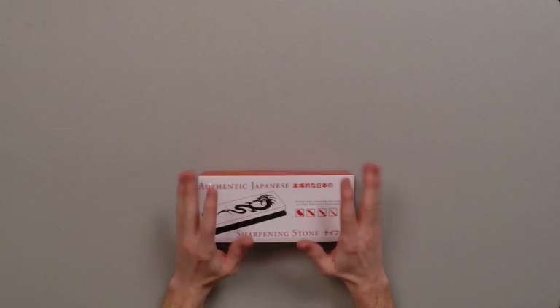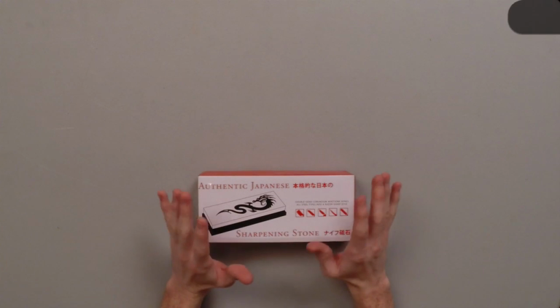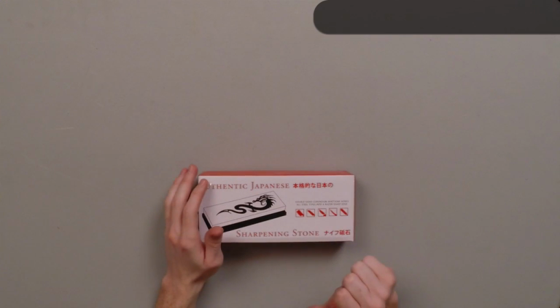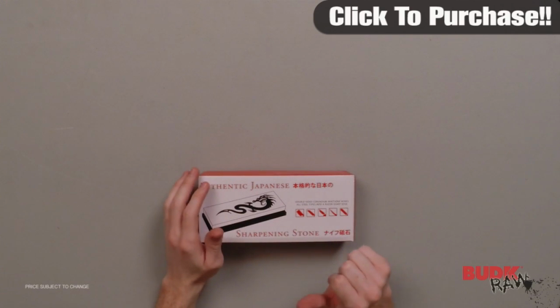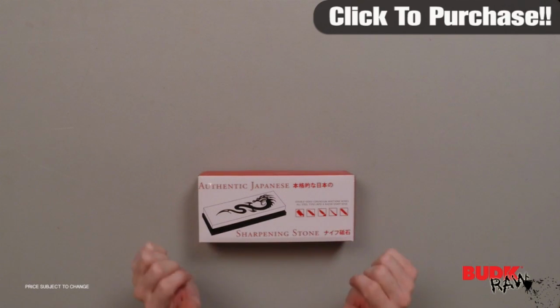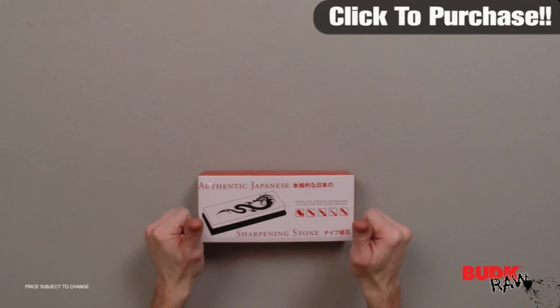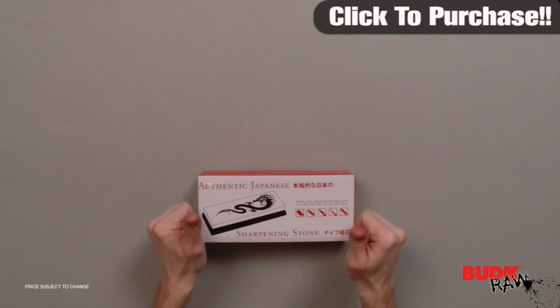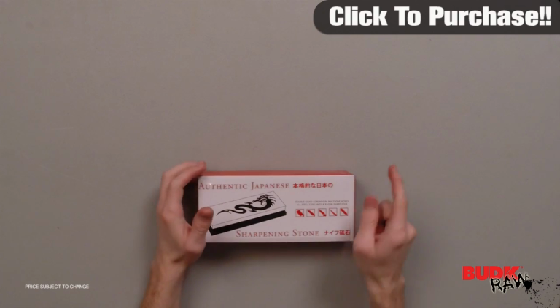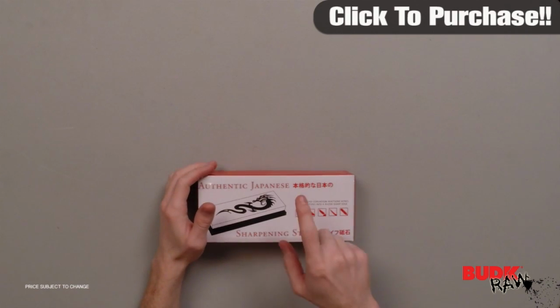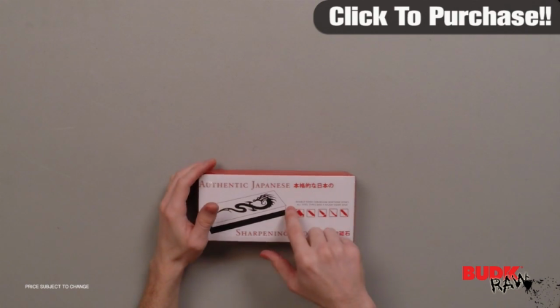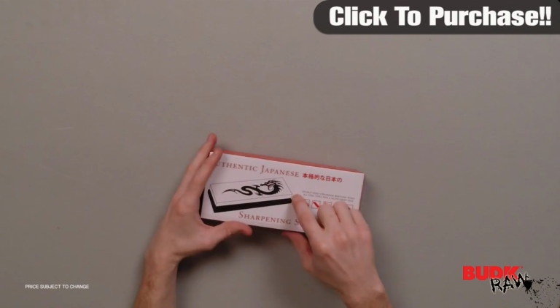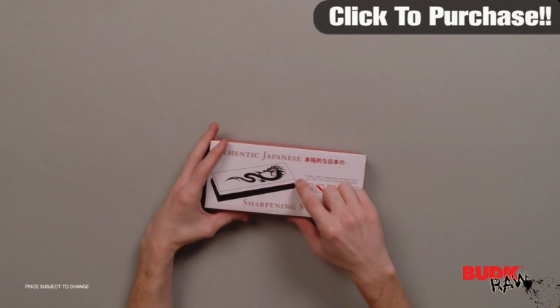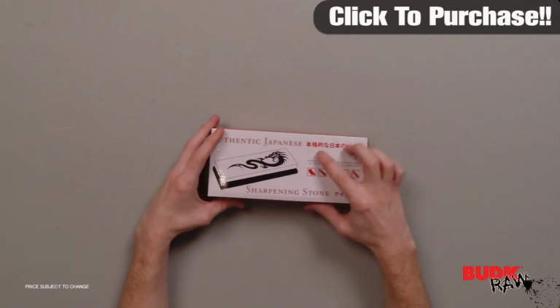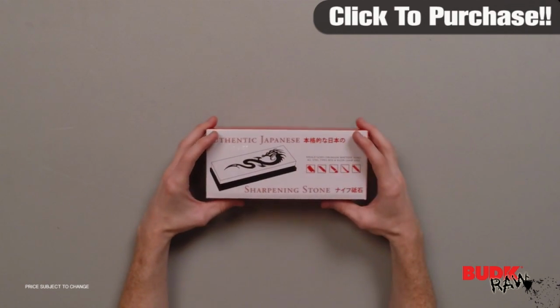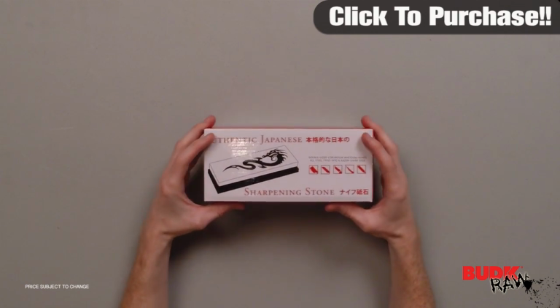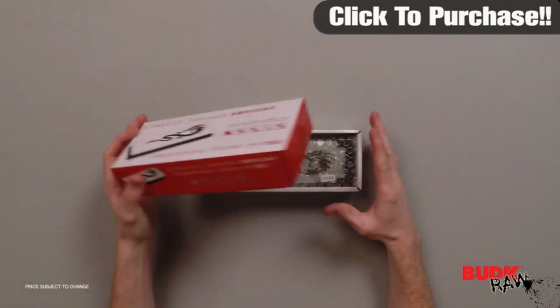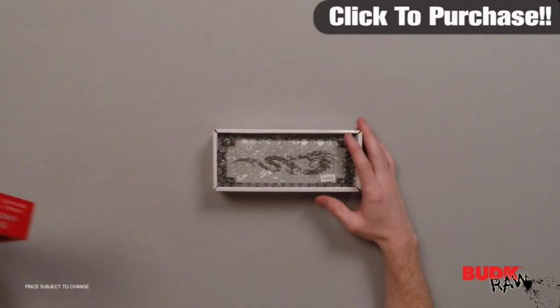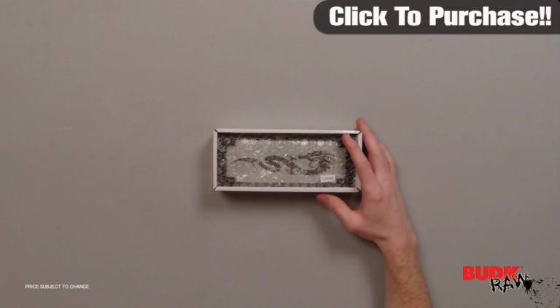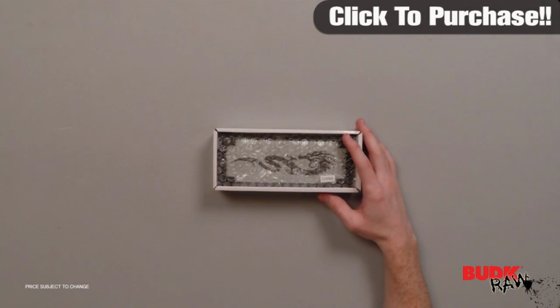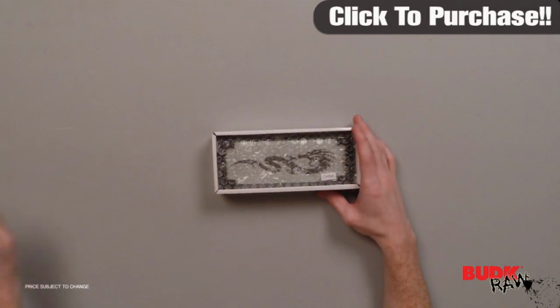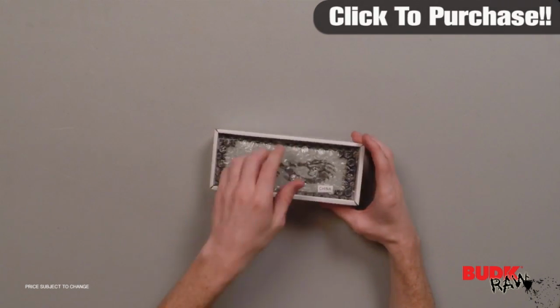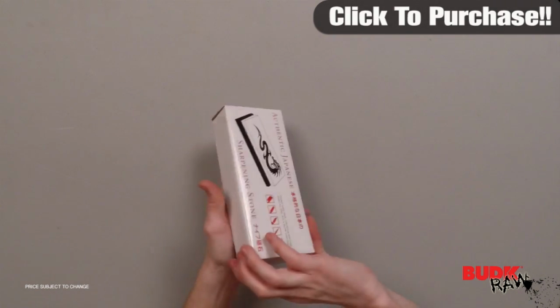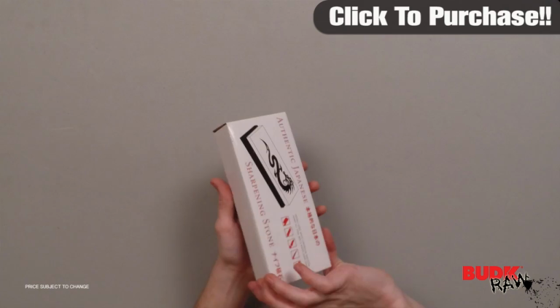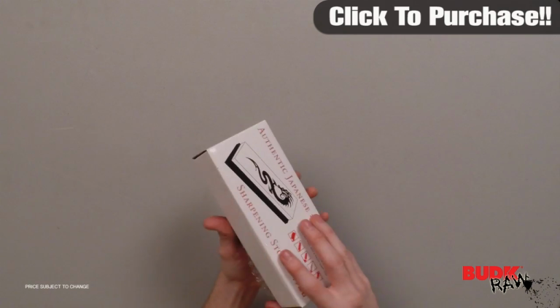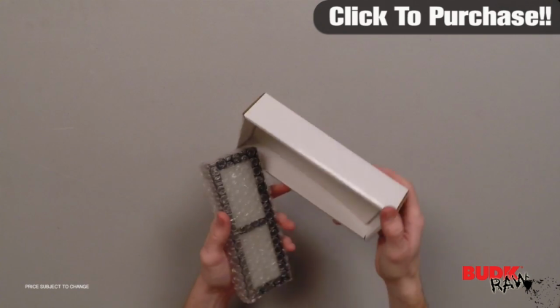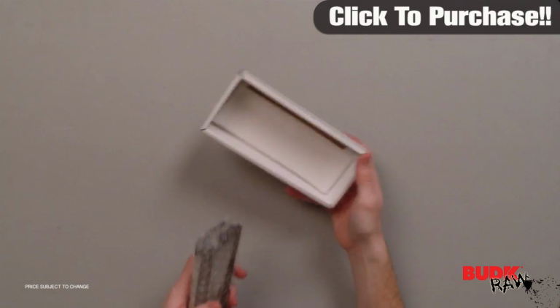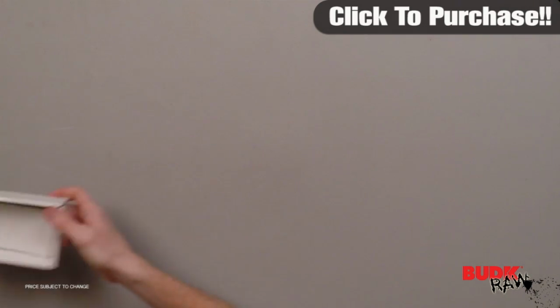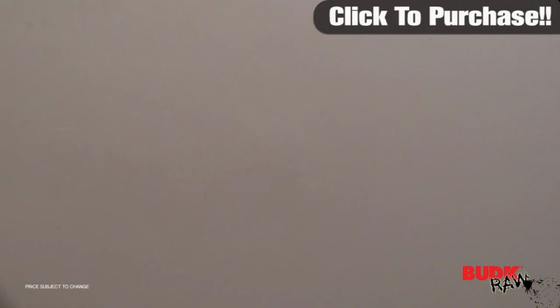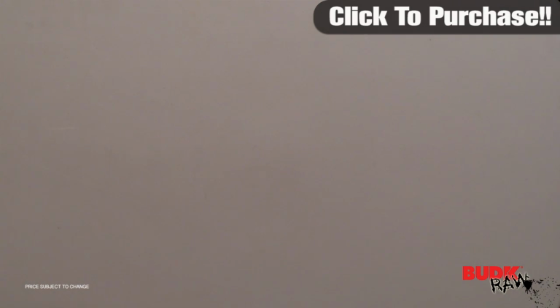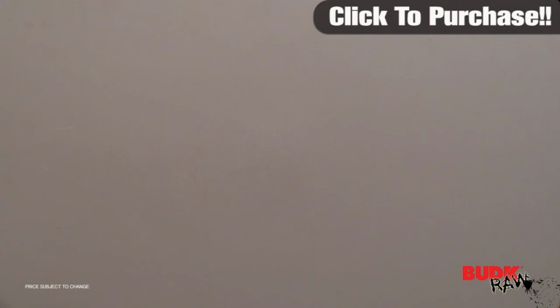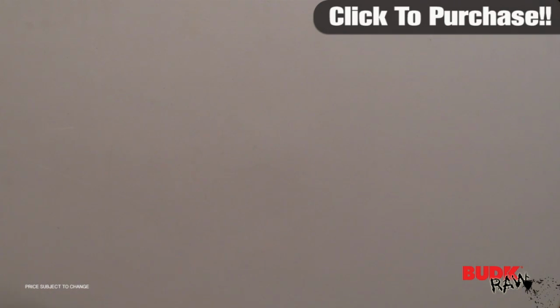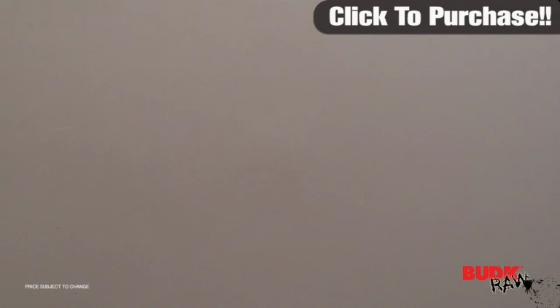Hi, I'm Doug Marchant and thanks for watching. Here we have the Japanese Waterstone Sharpener 1000 grit medium. It retails for $24 but it's on sale for $16.99.